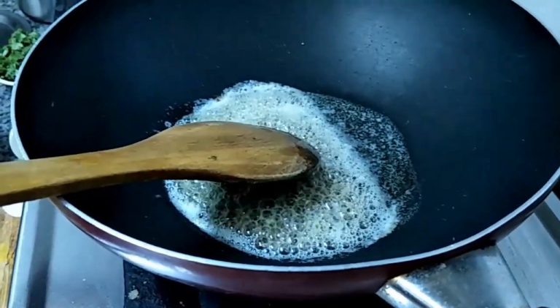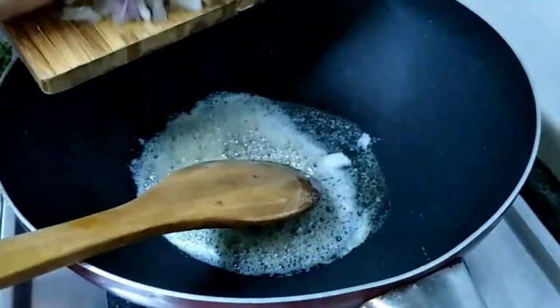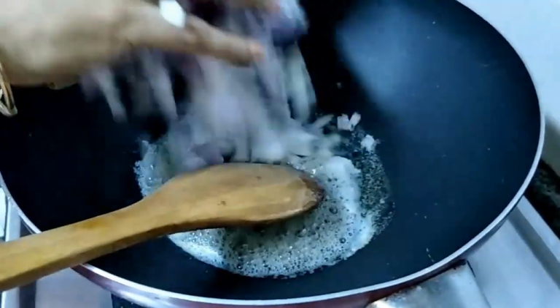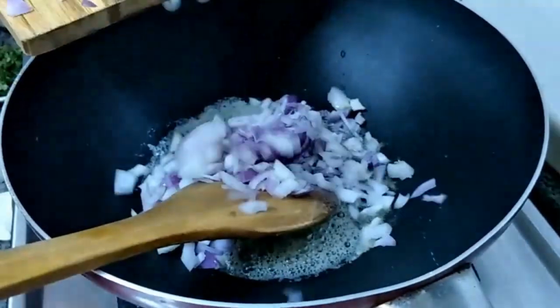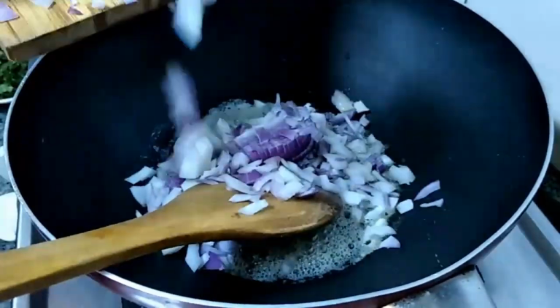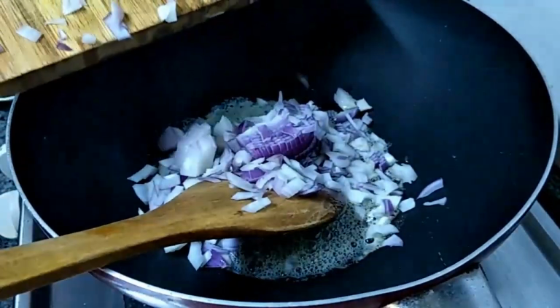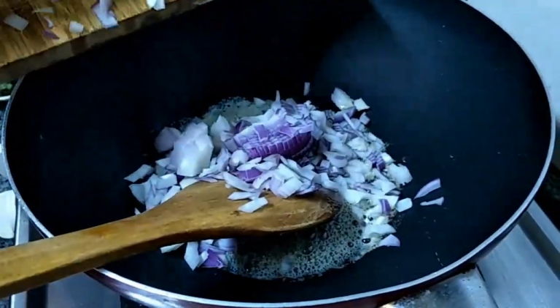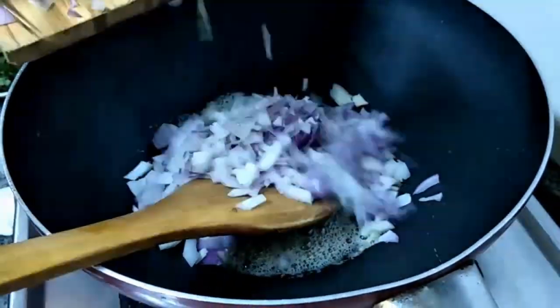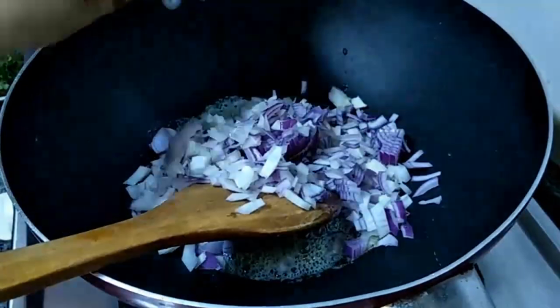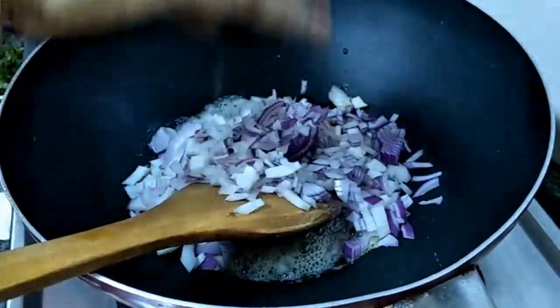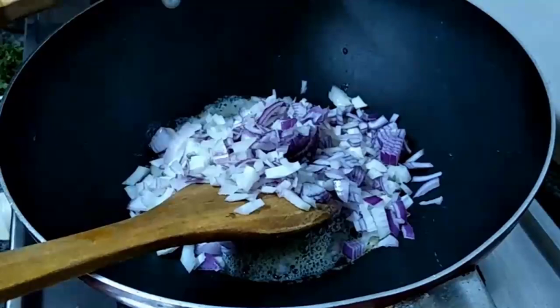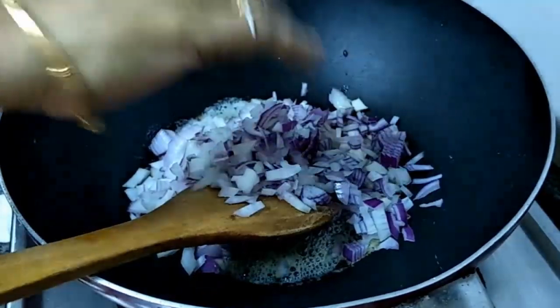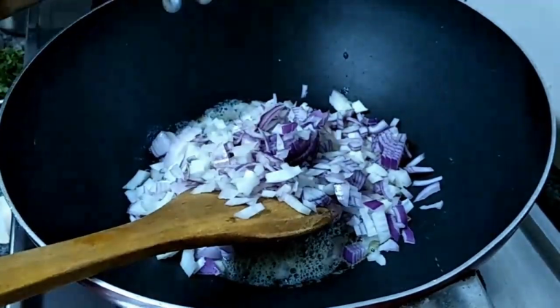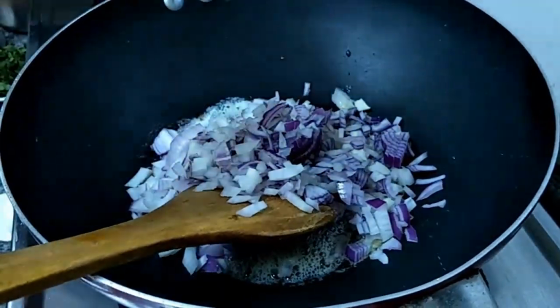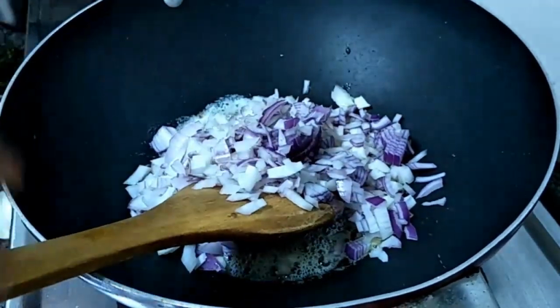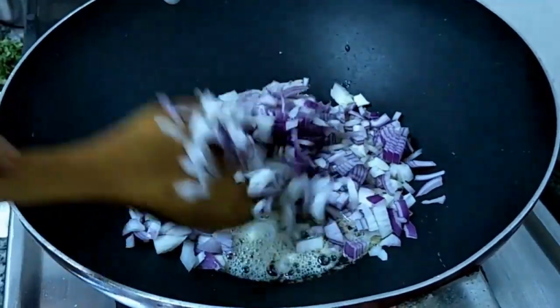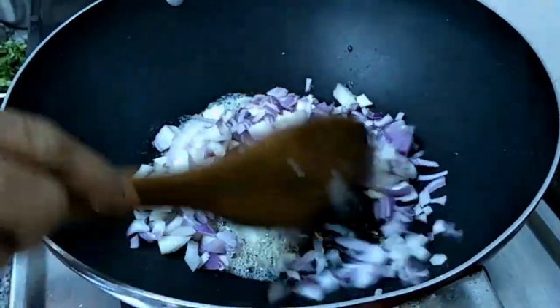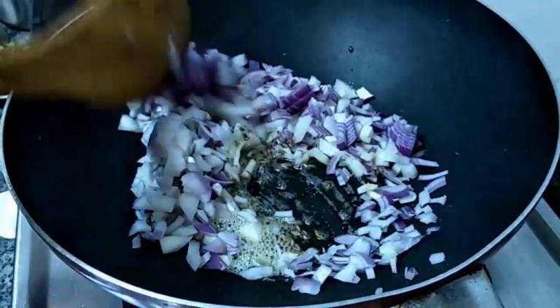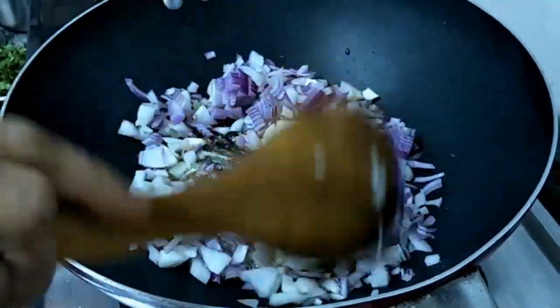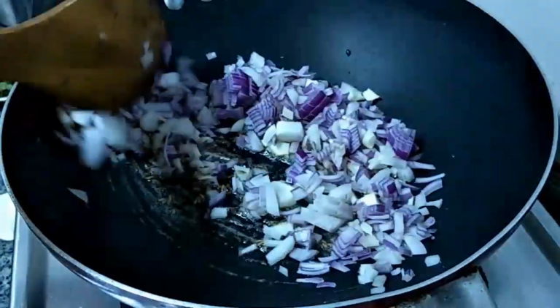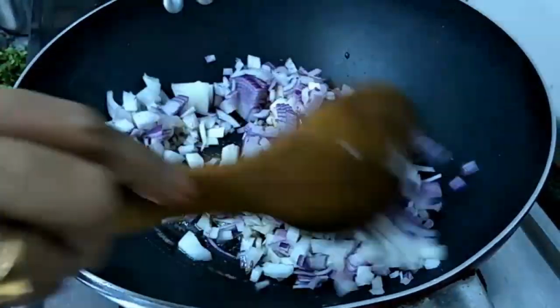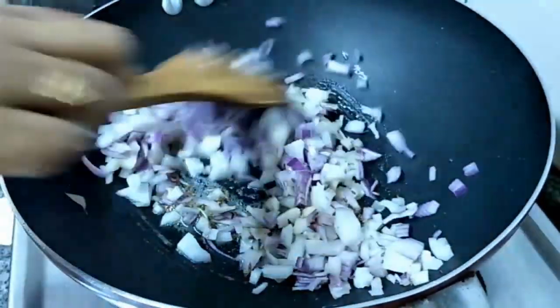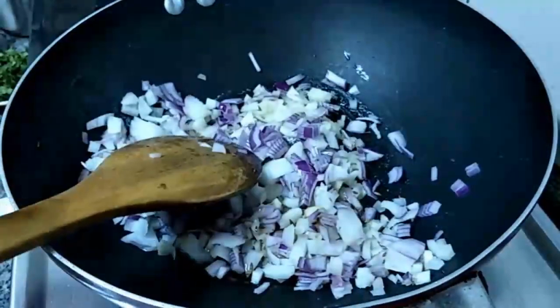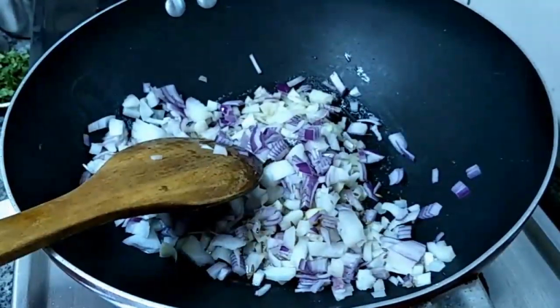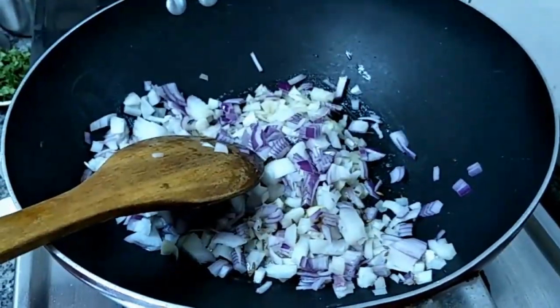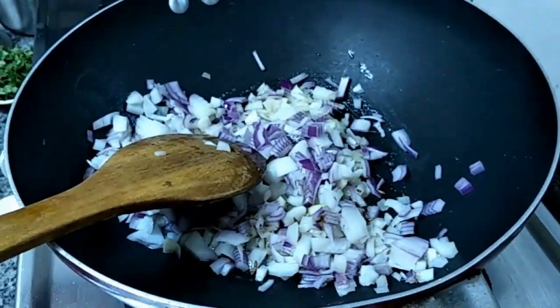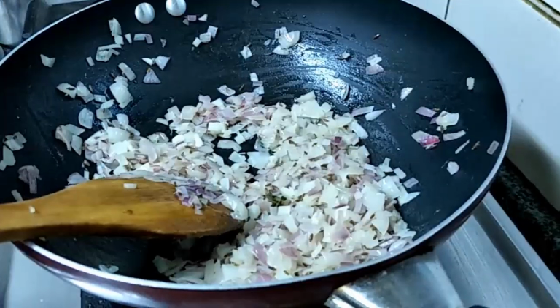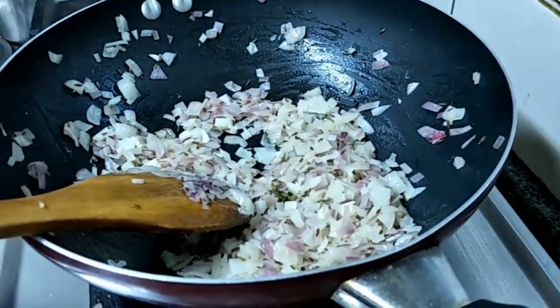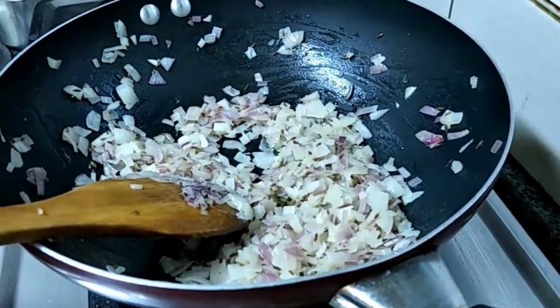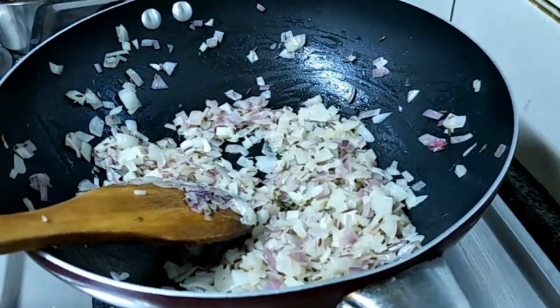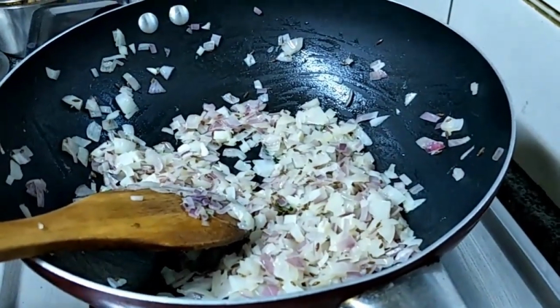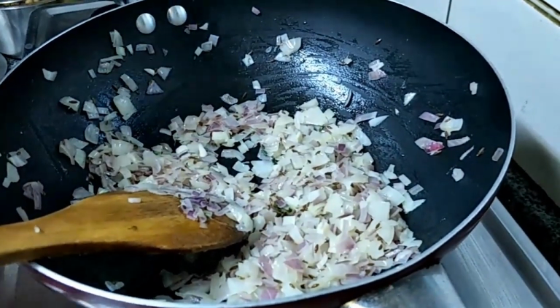Going to add the cumin seeds. We are going to add the onion. So we are going to add the tomato.